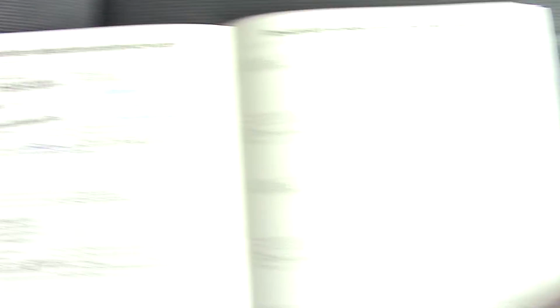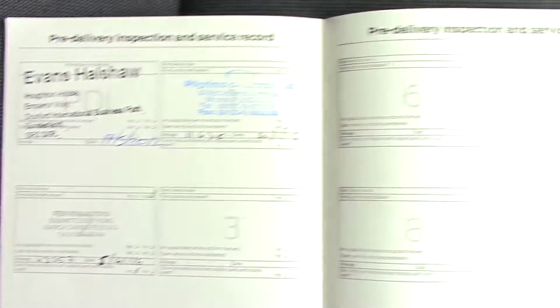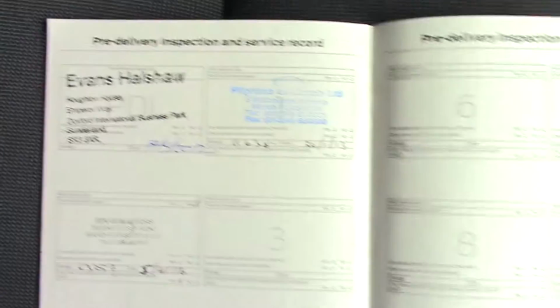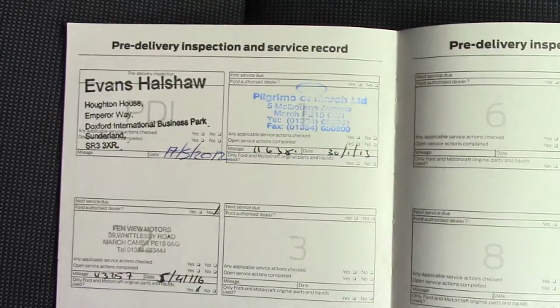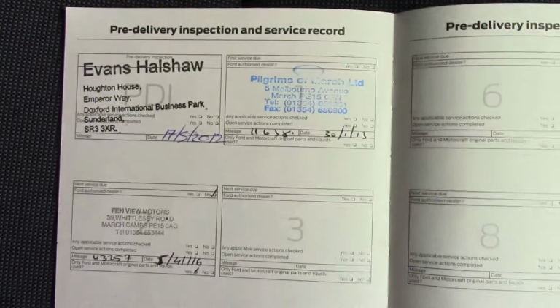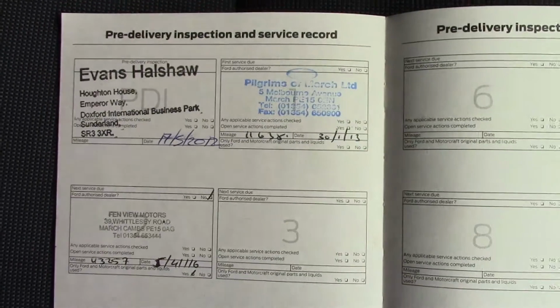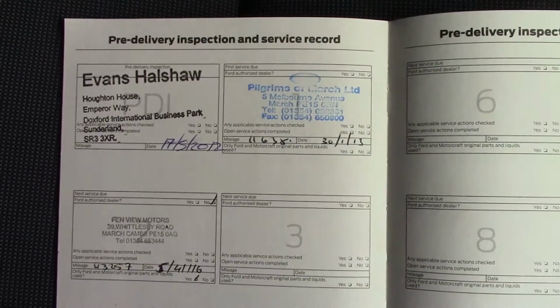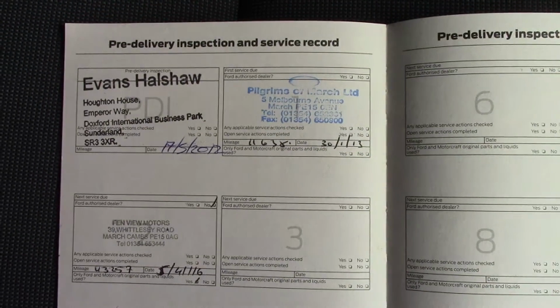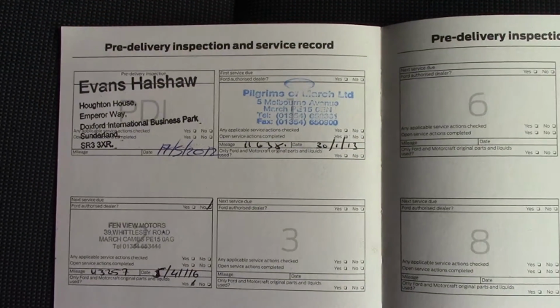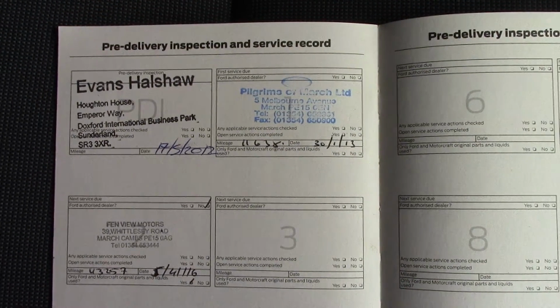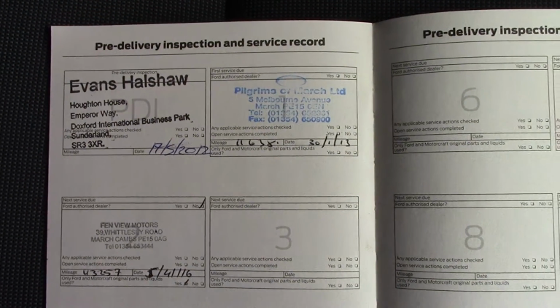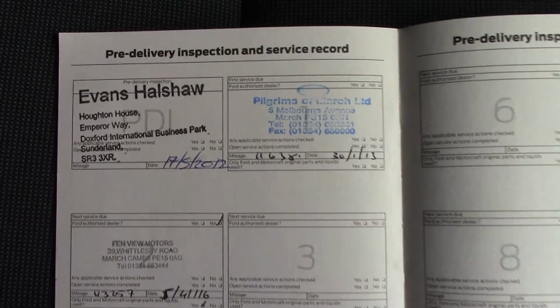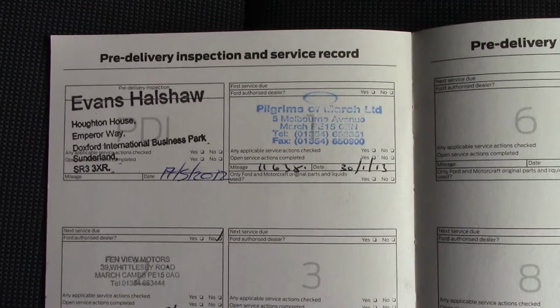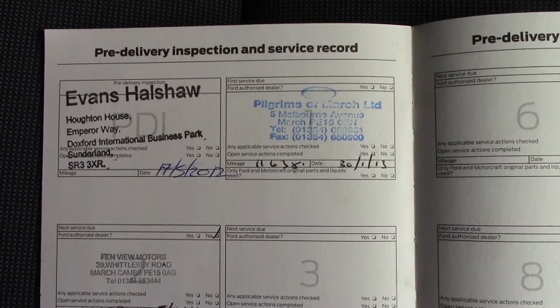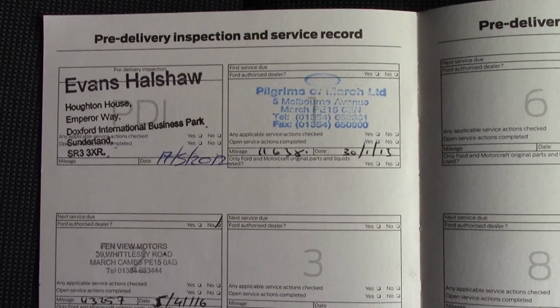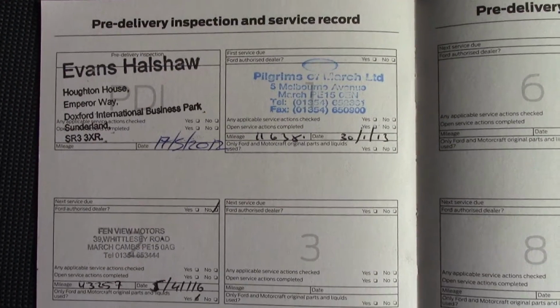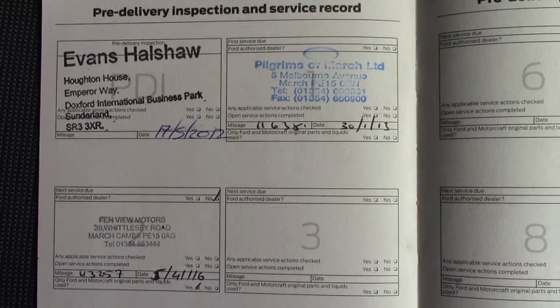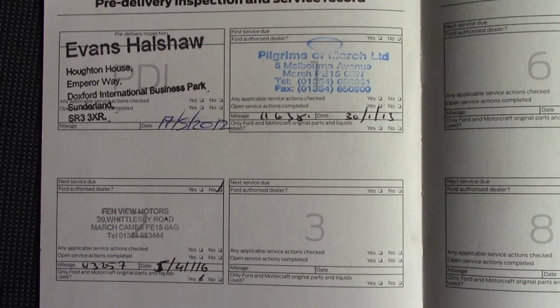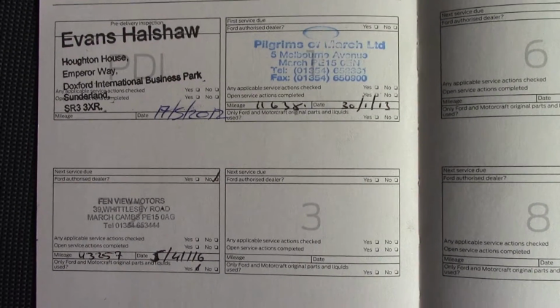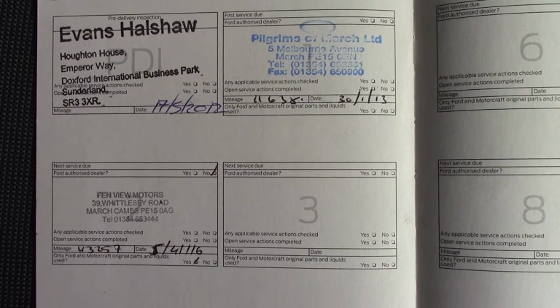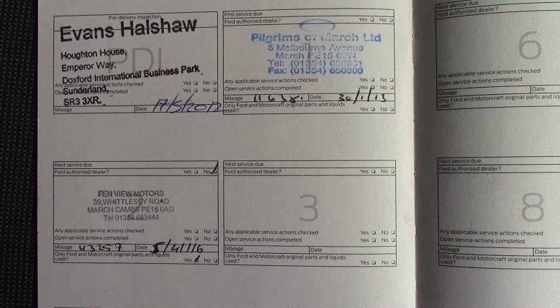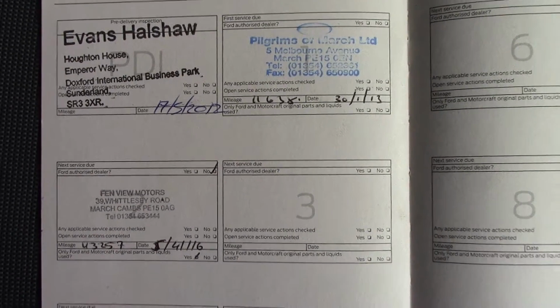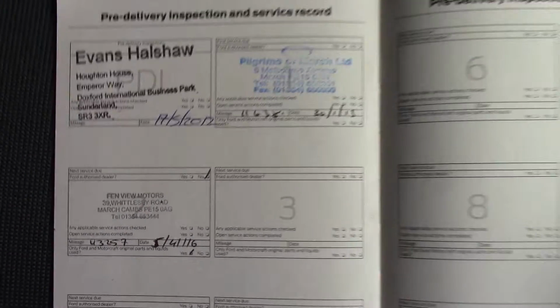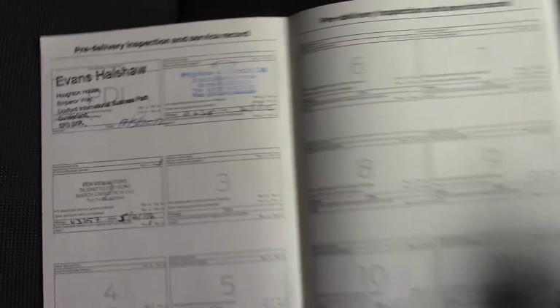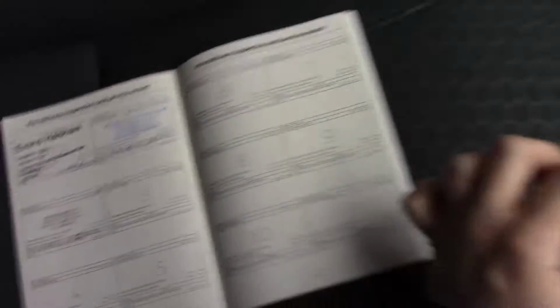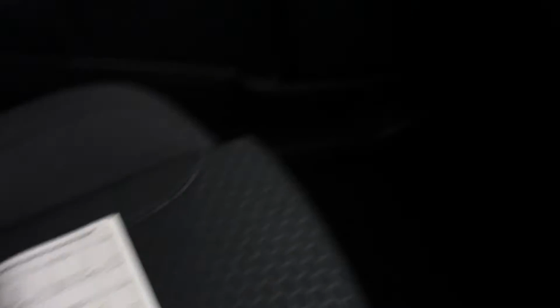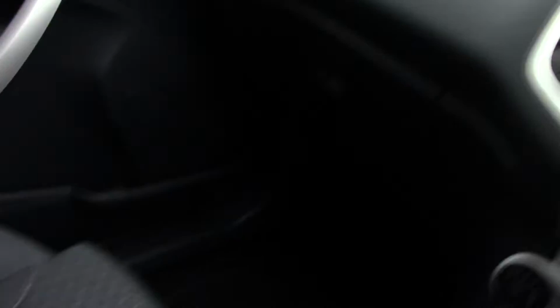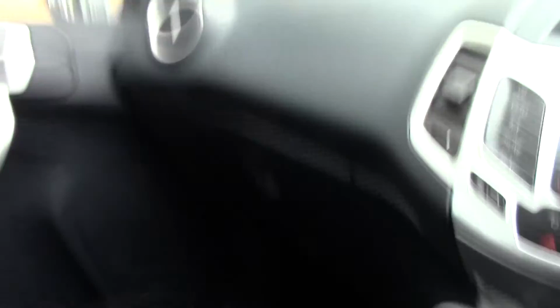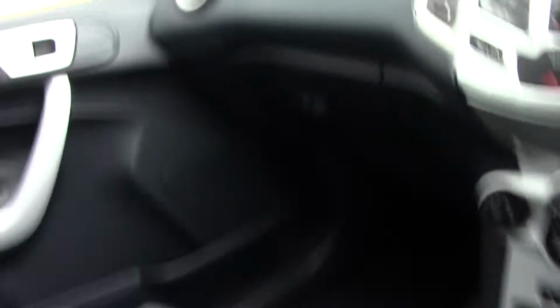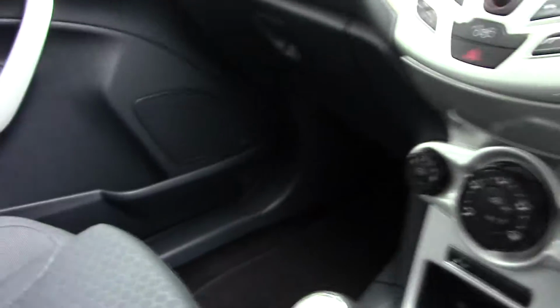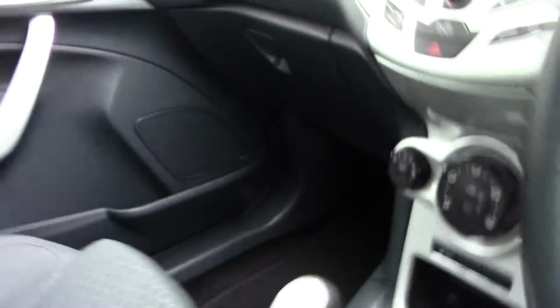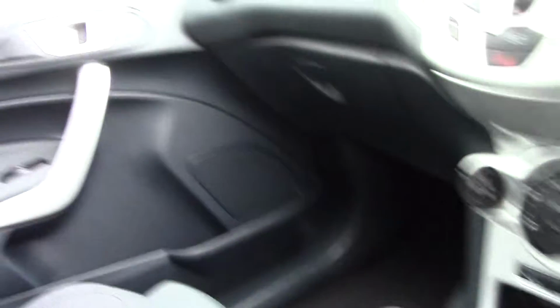Over here, we've got the service history for the vehicle. So, like all of our vehicles, this one comes fully Ford prepared.